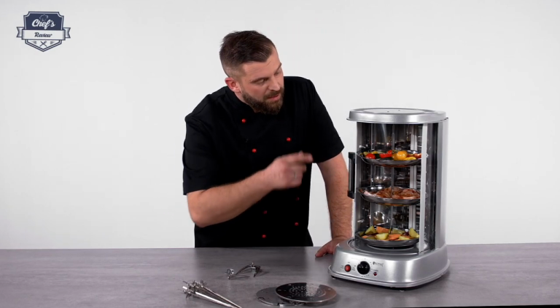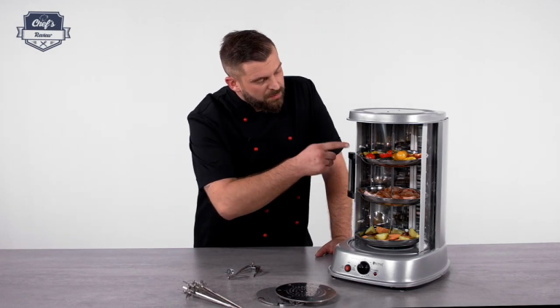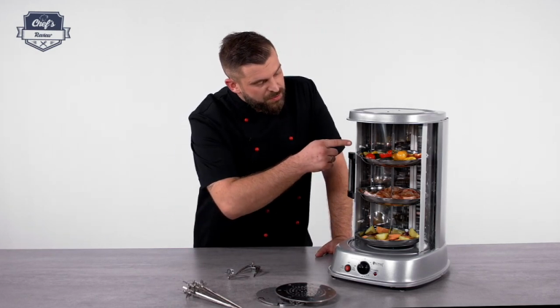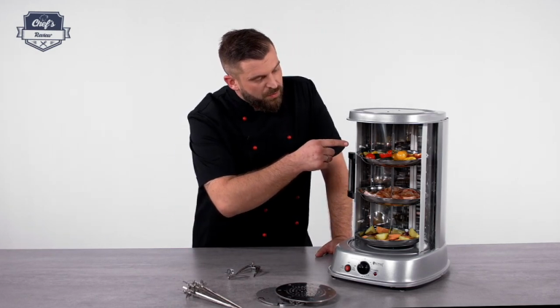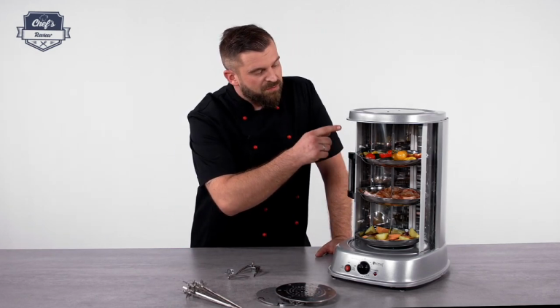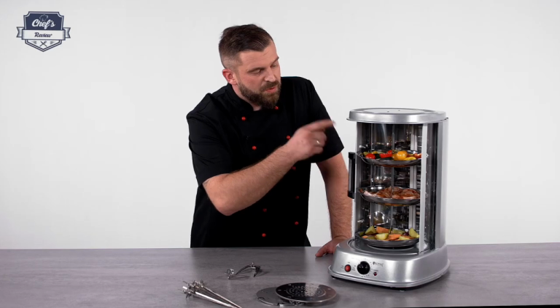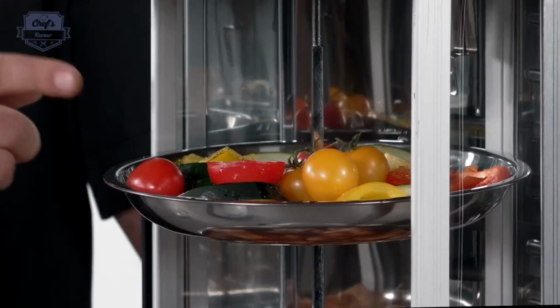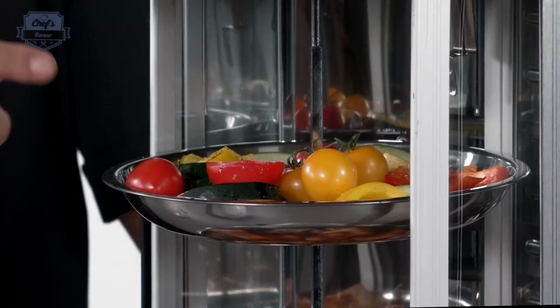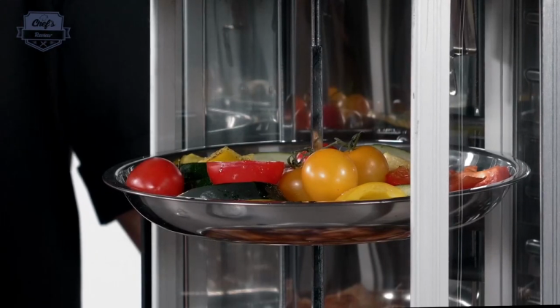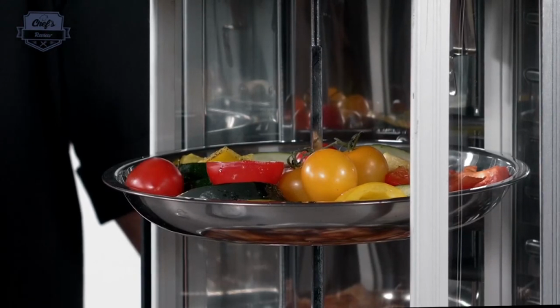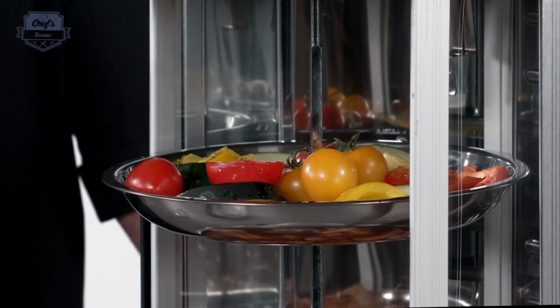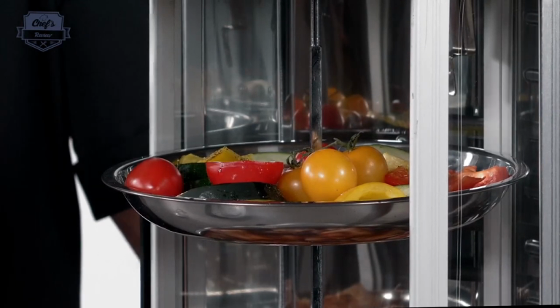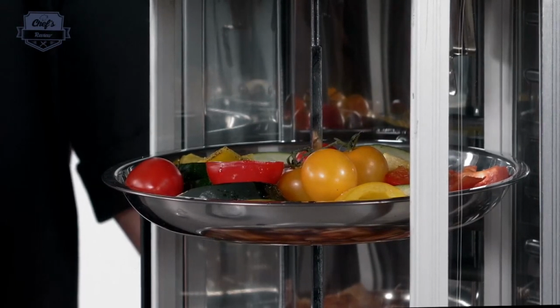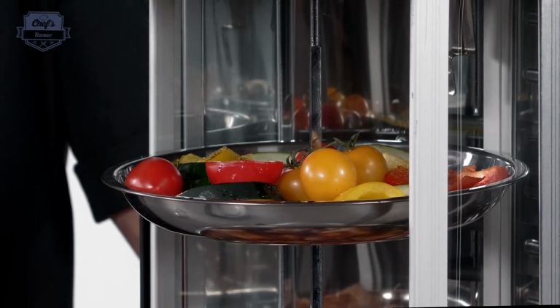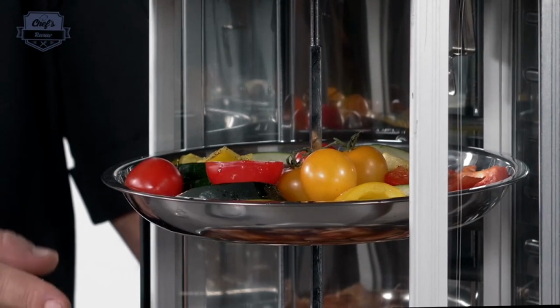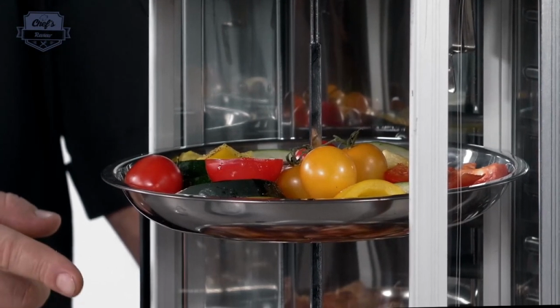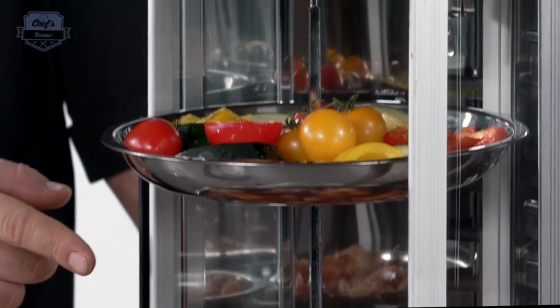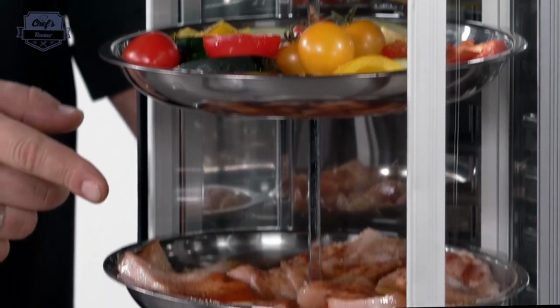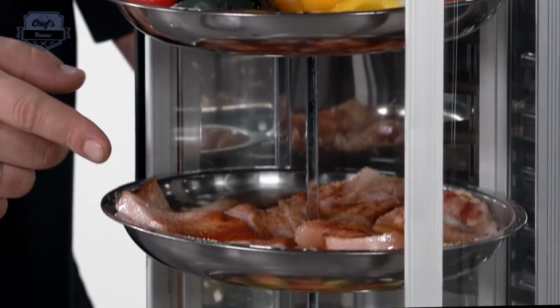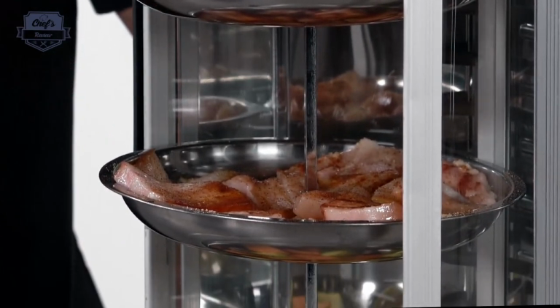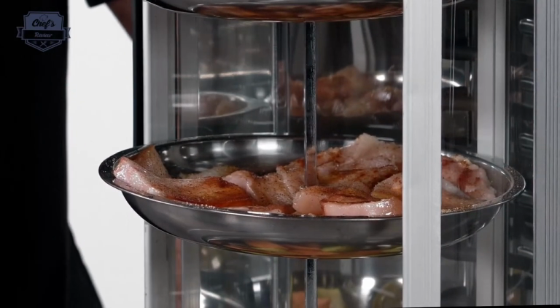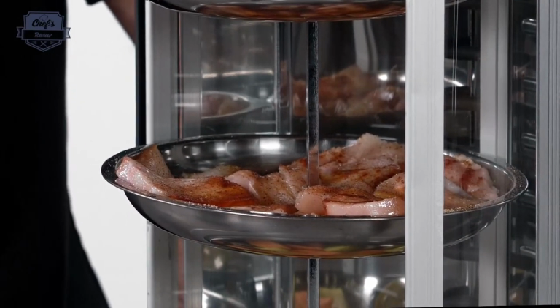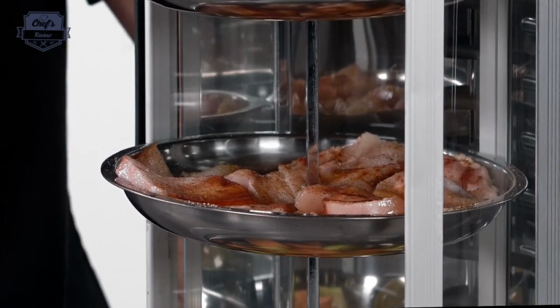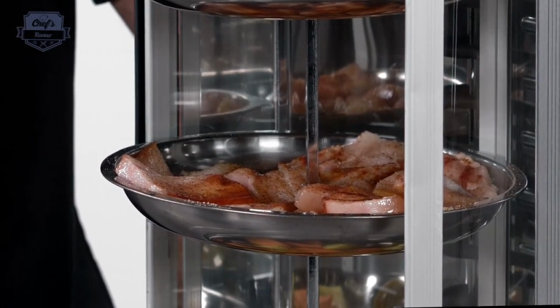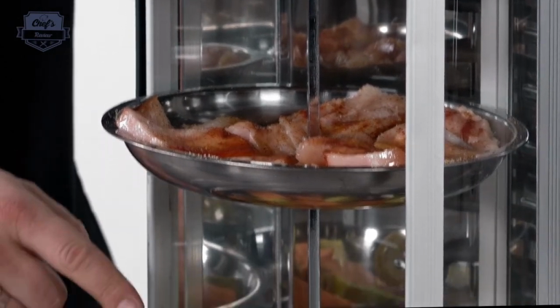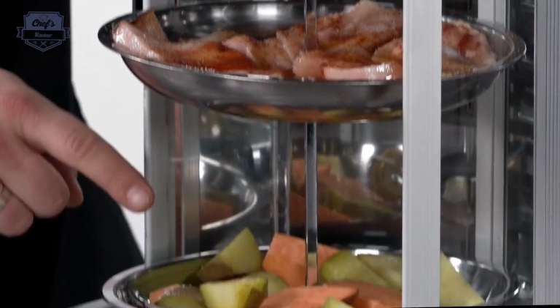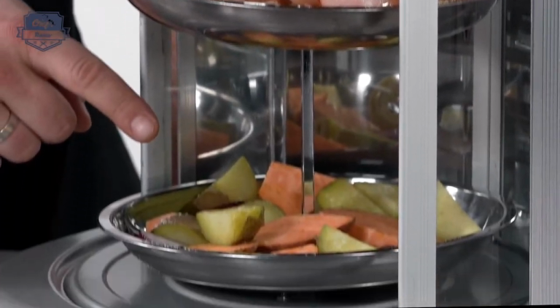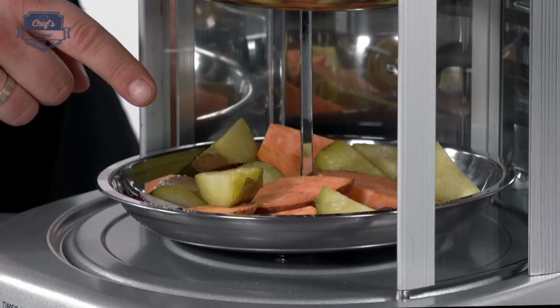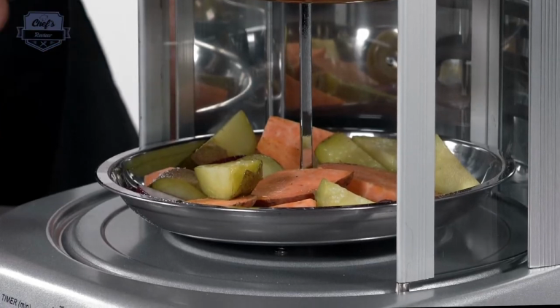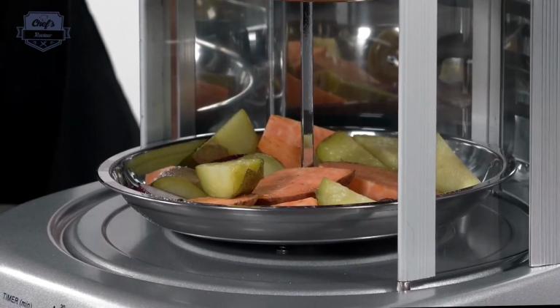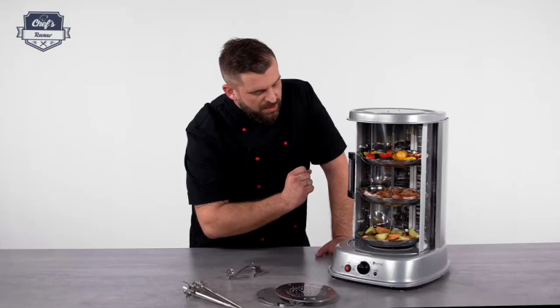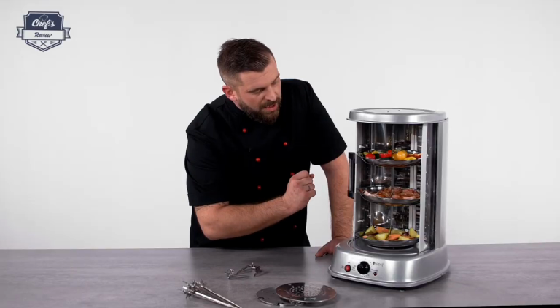On the top tray we have some vegetables — zucchinis, capsicum, tomatoes — slightly seasoned. On the middle tray we have some chicken chihuahua with bacon rashers in it. On the bottom tray we have some potatoes with onion and garlic.